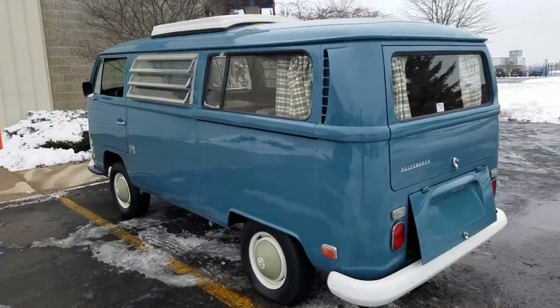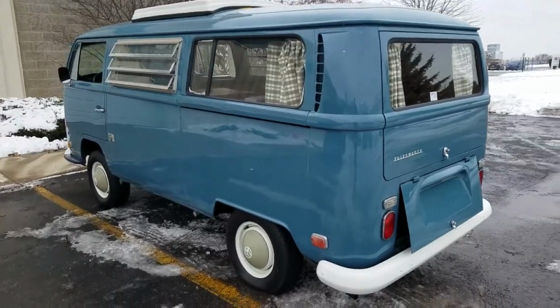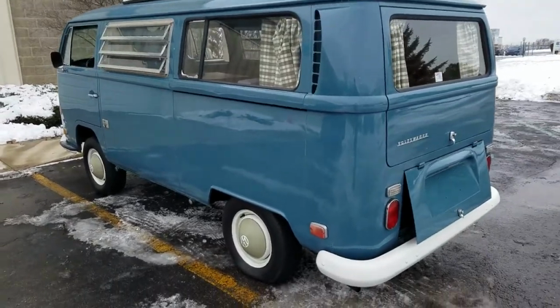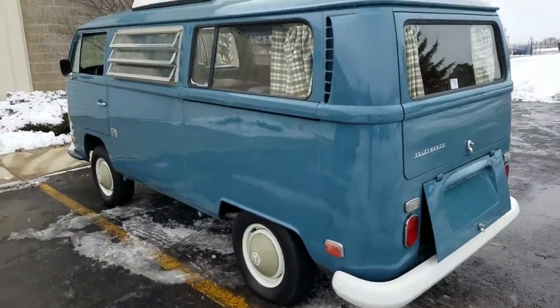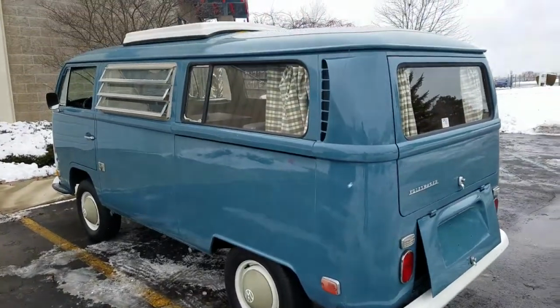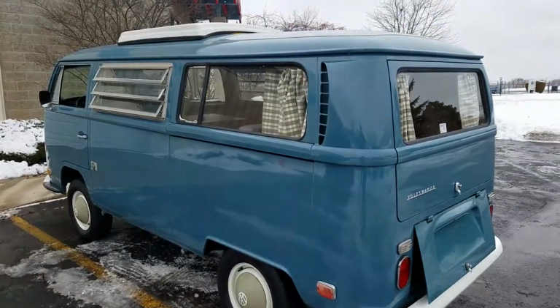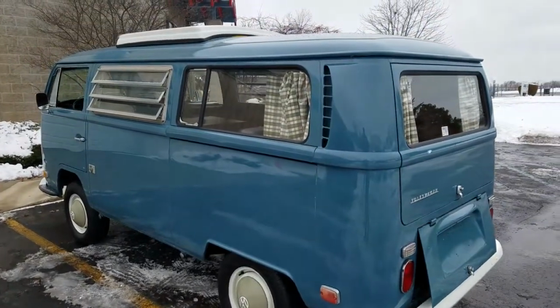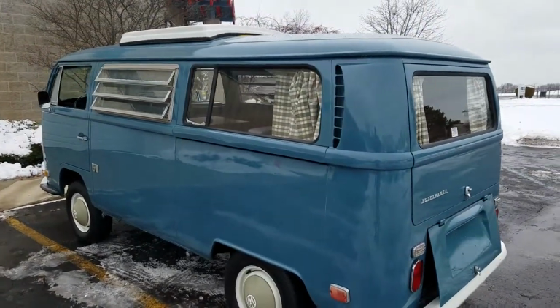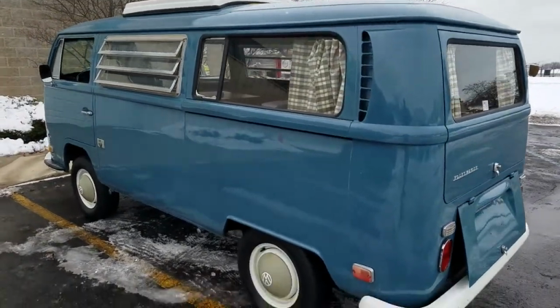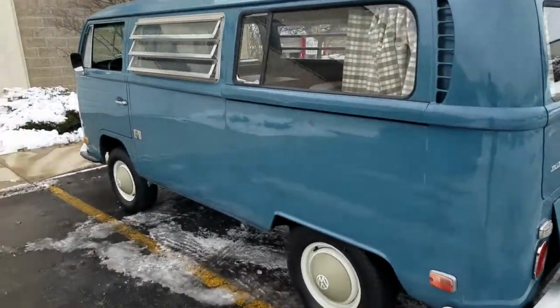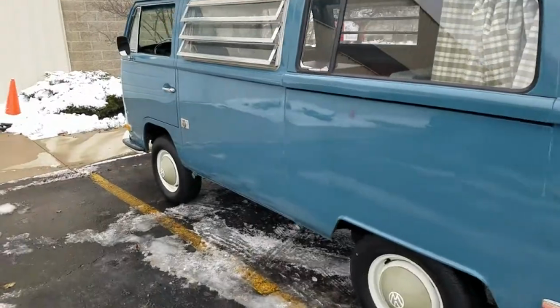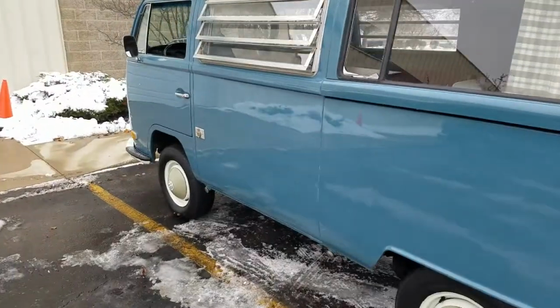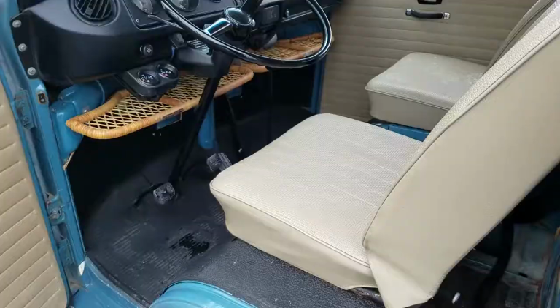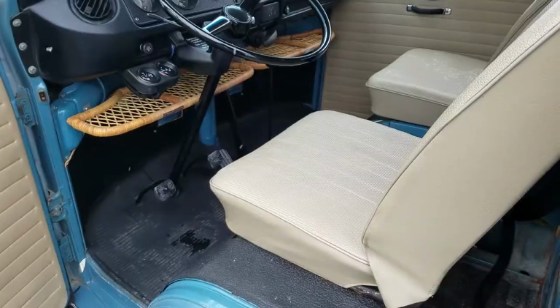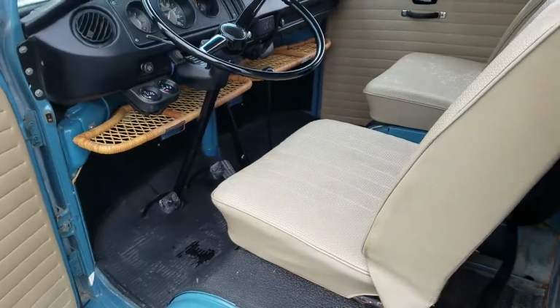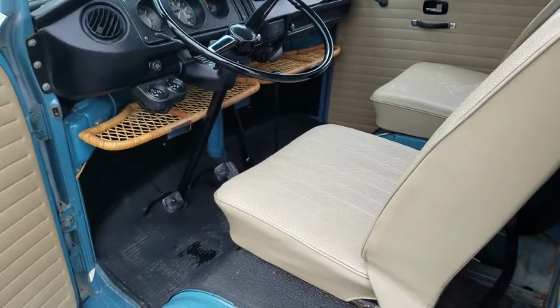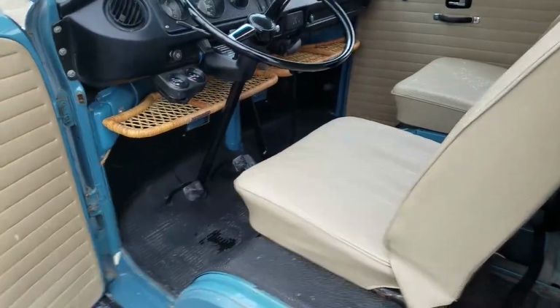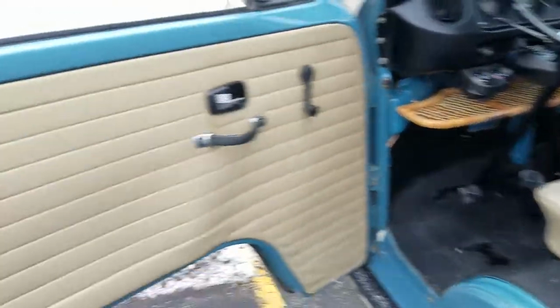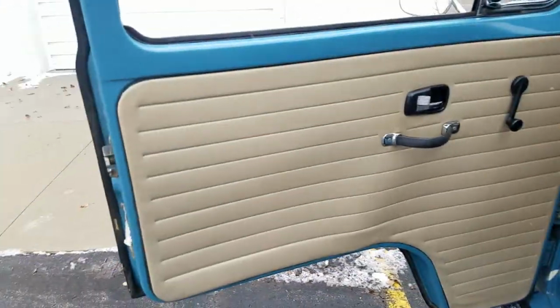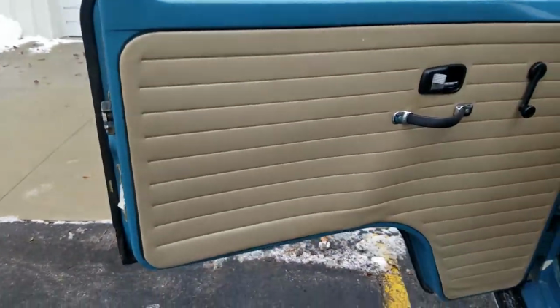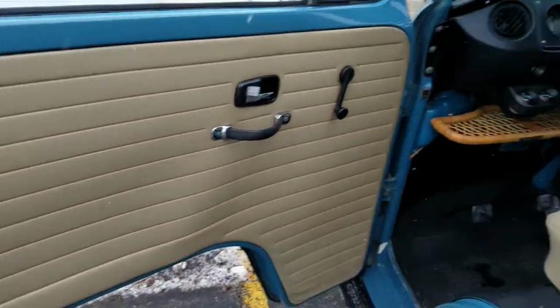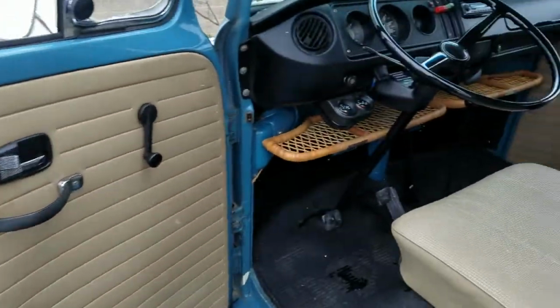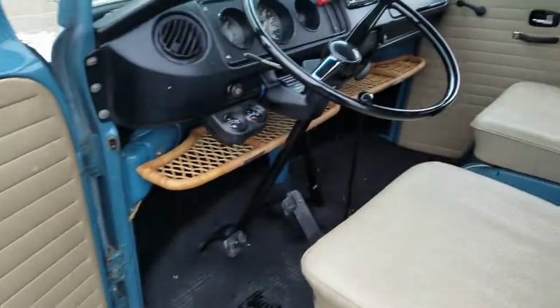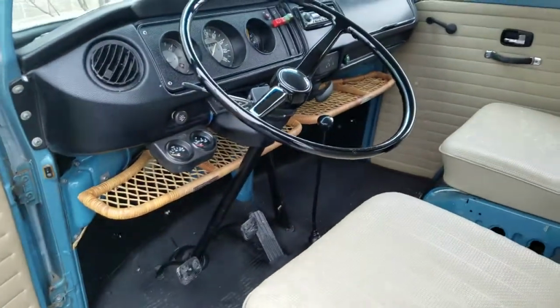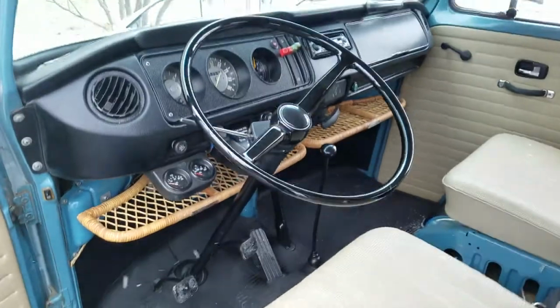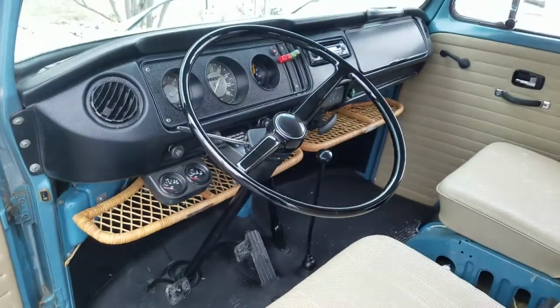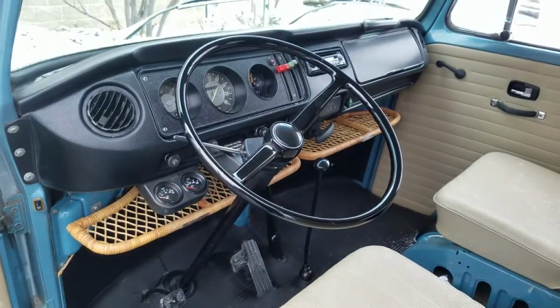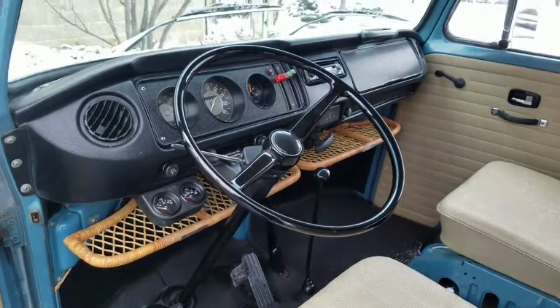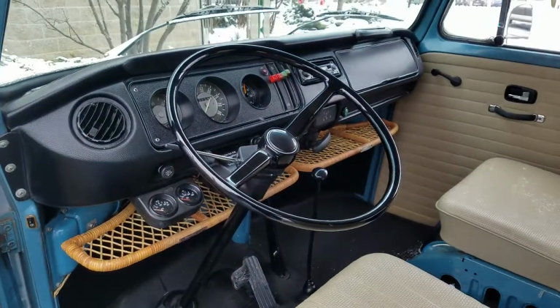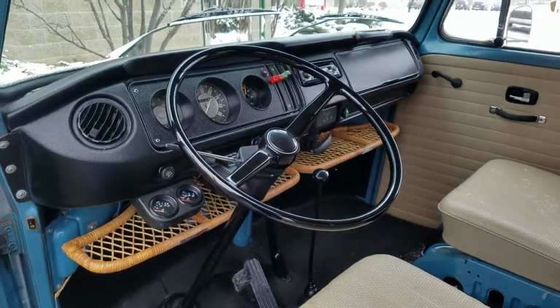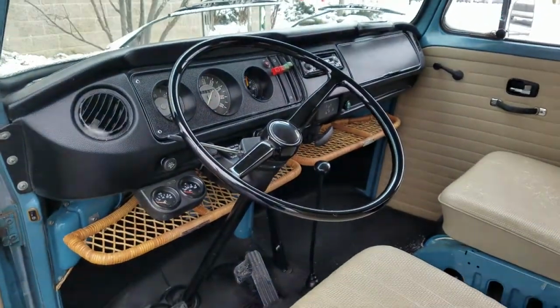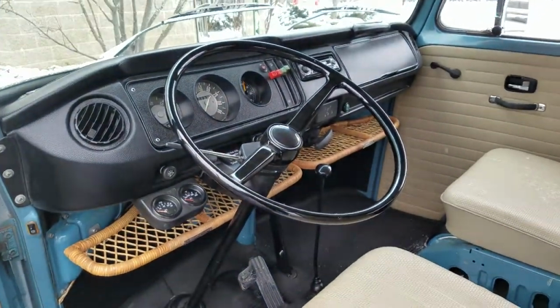Looks like we've got to get a little bit of air in the back tire — we'll get that addressed when we get inside. This is a Riviera edition. The second video will be much more comprehensive.